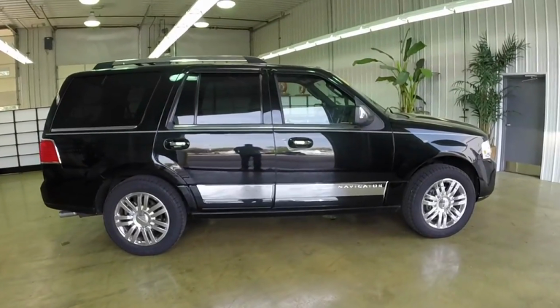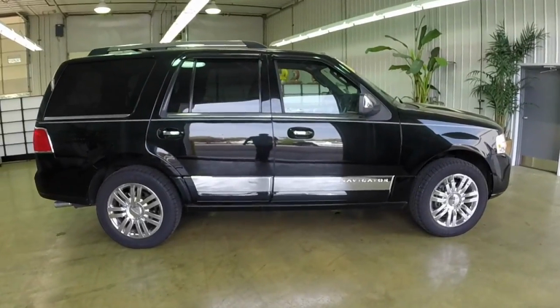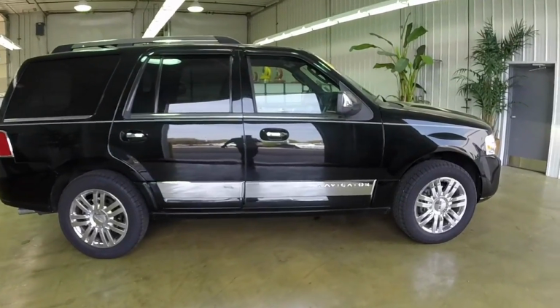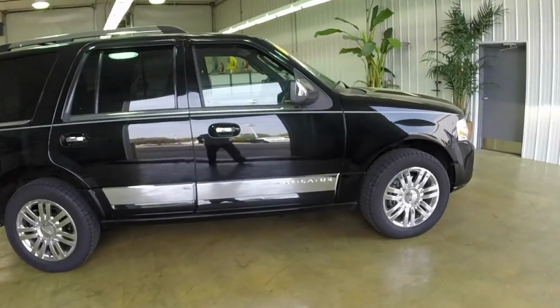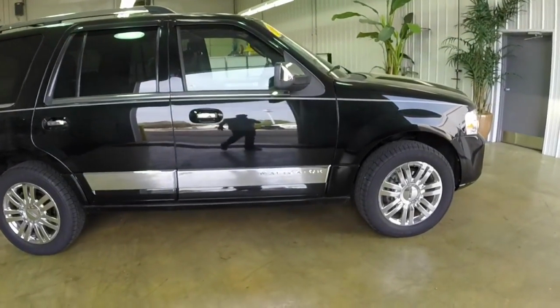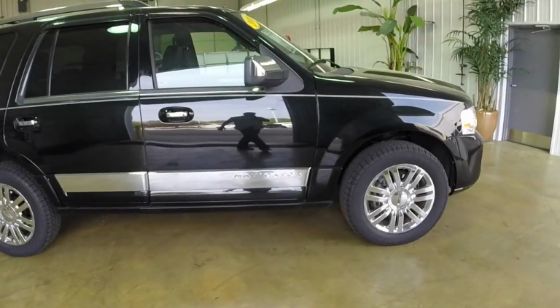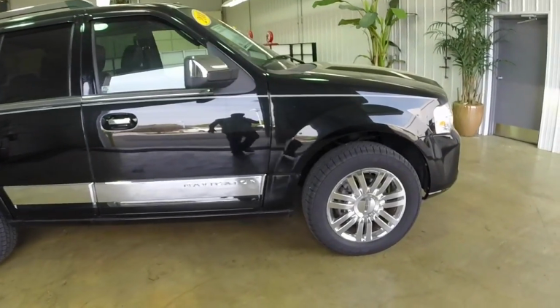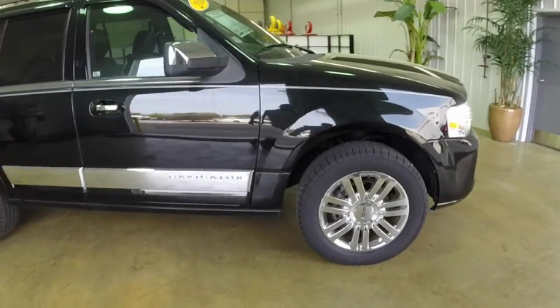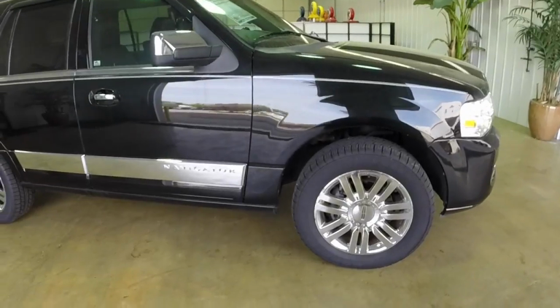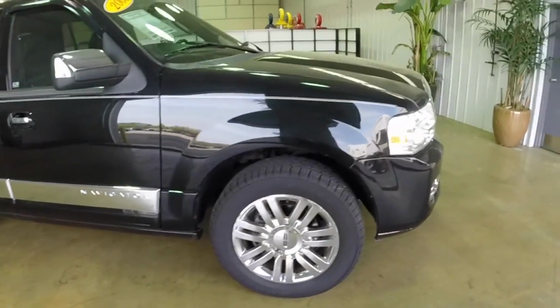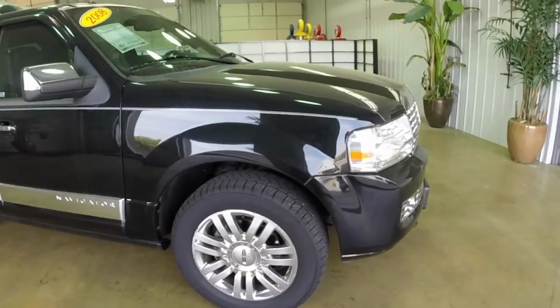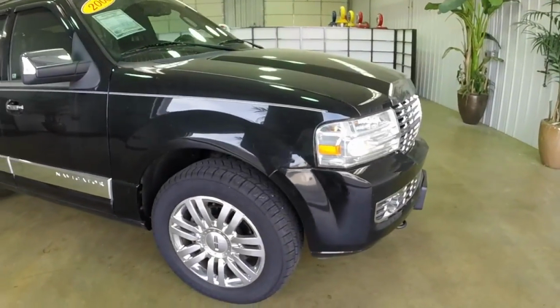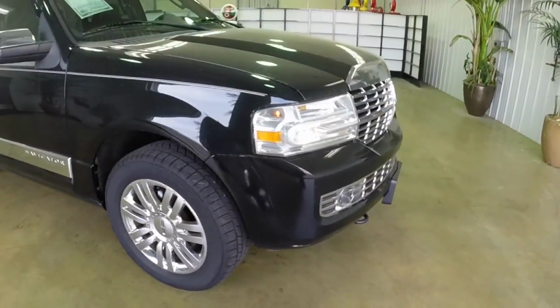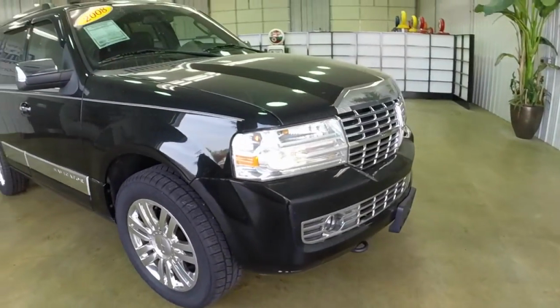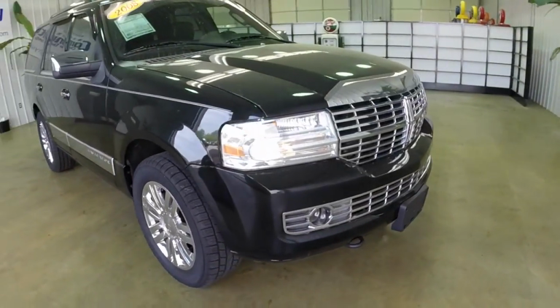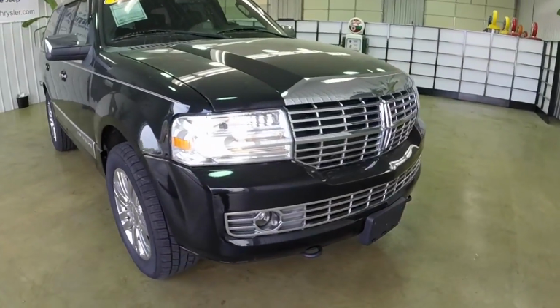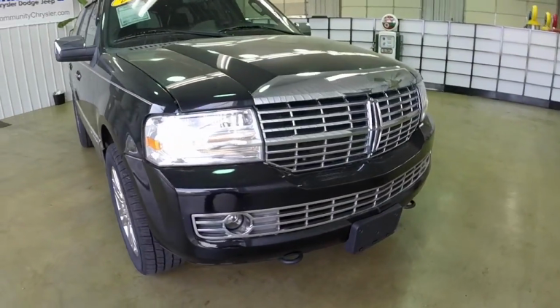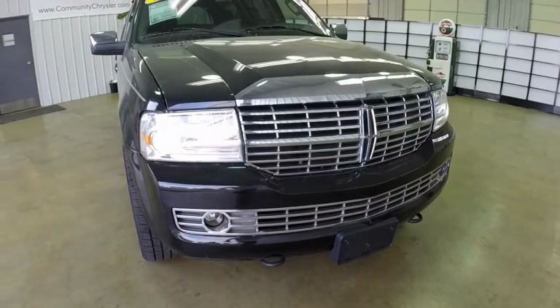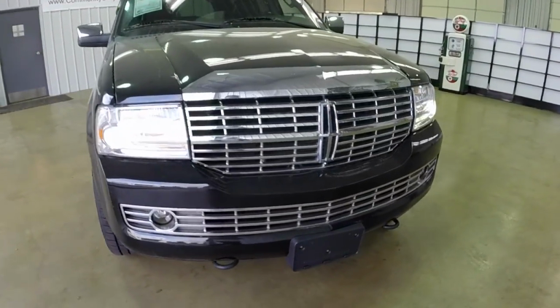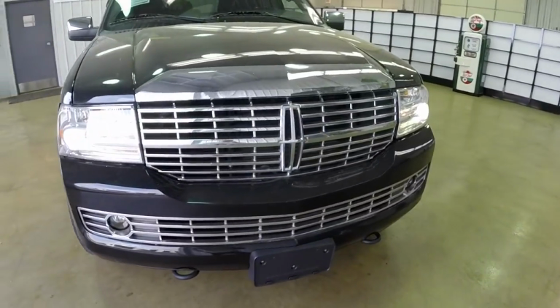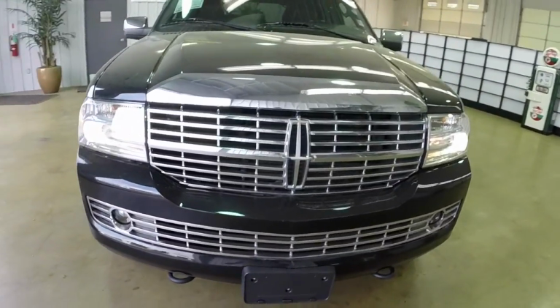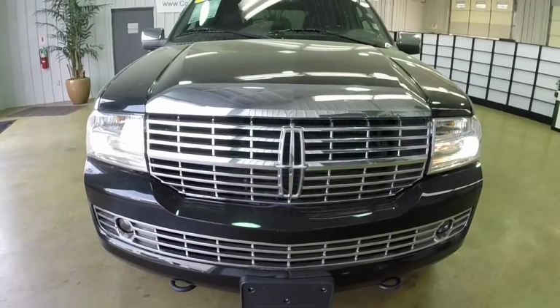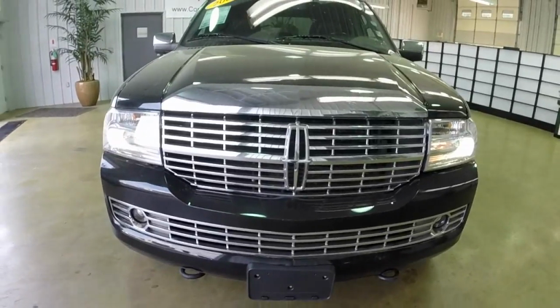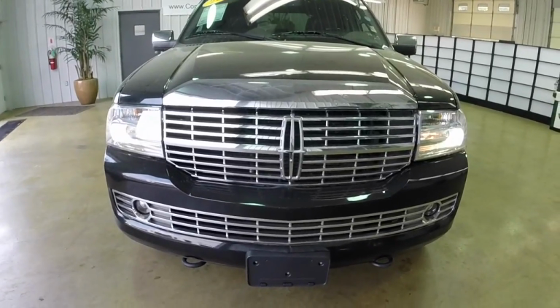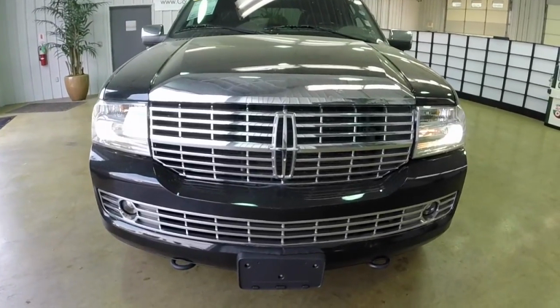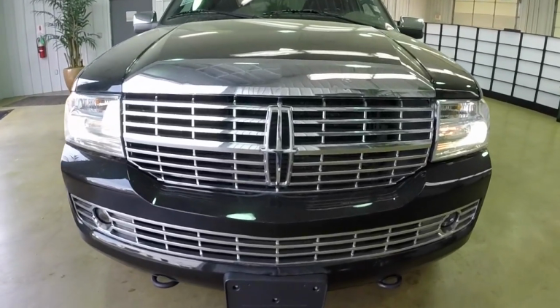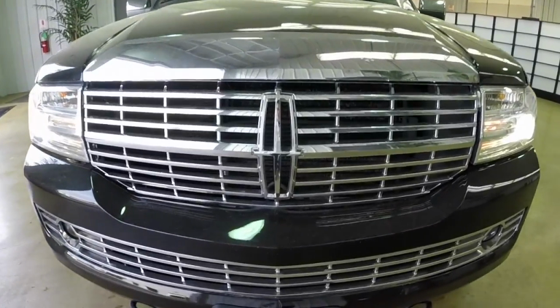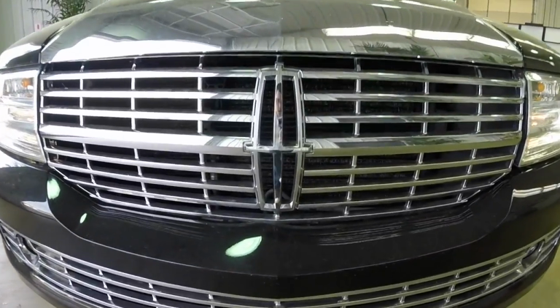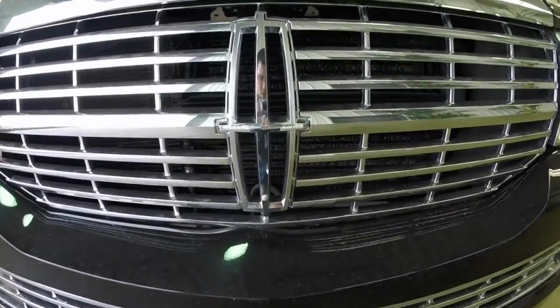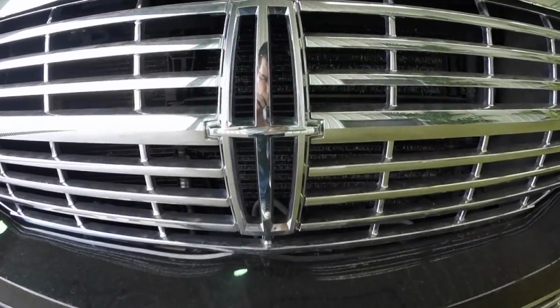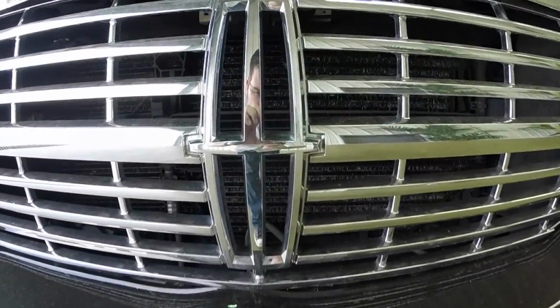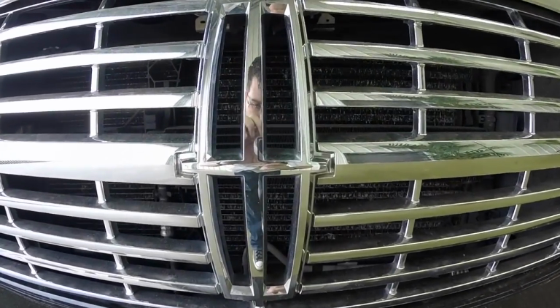This does conclude our quick walk around of this 2008 Lincoln Navigator Elite. If you have any questions or would like to see this vehicle, please contact our showroom. One of our friendly sales staff will be more than happy to answer any questions that you may have. As always, thanks for watching.